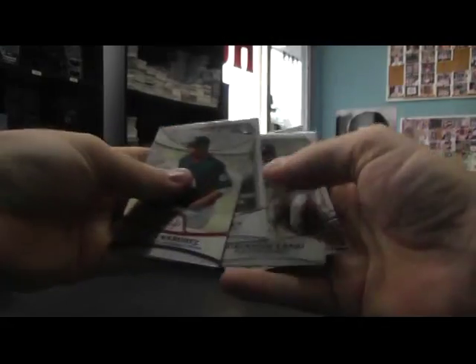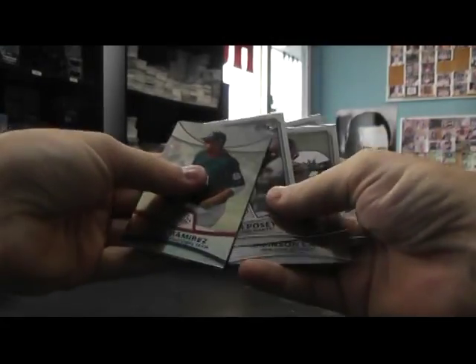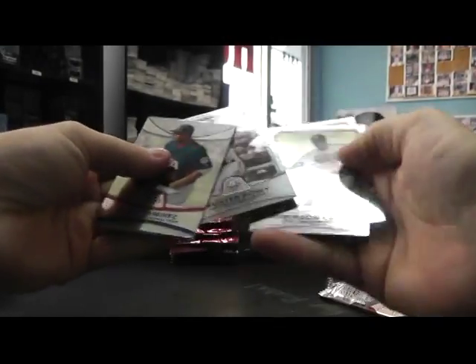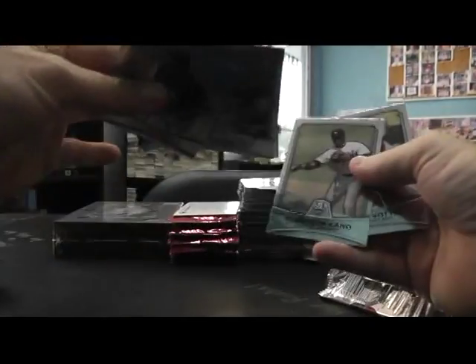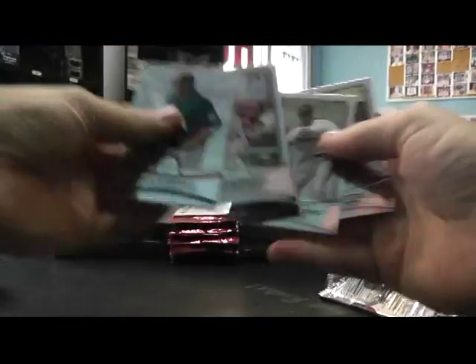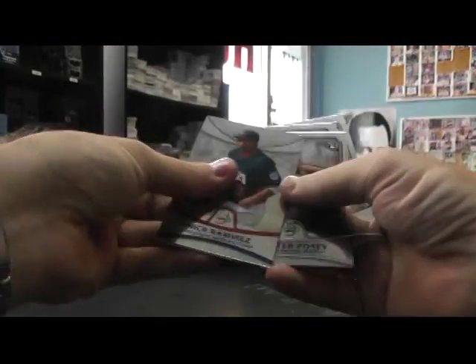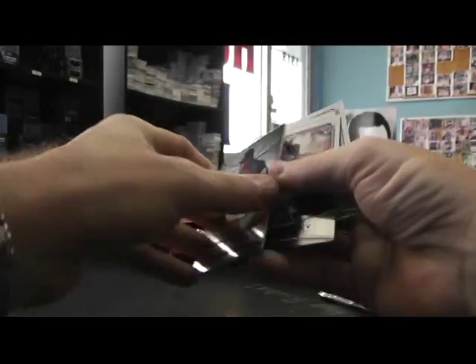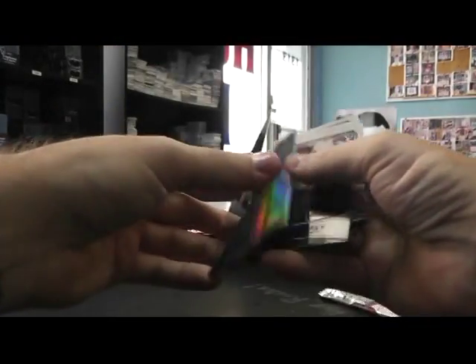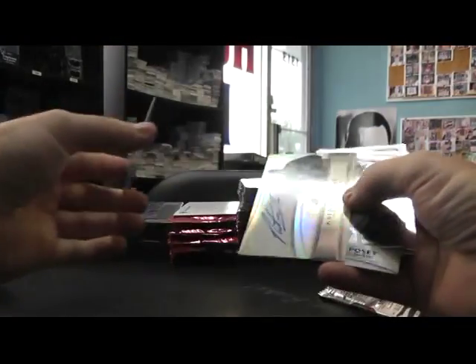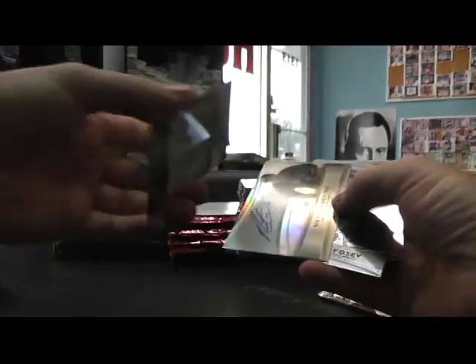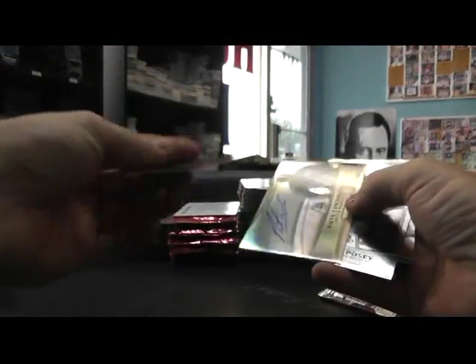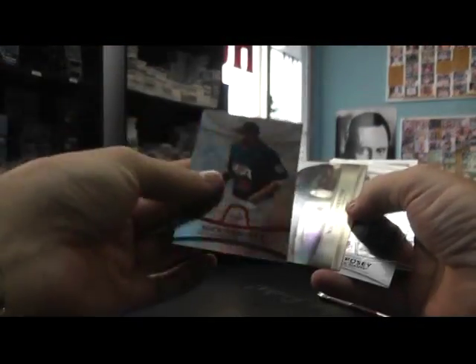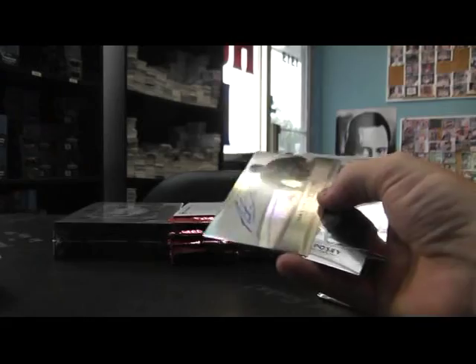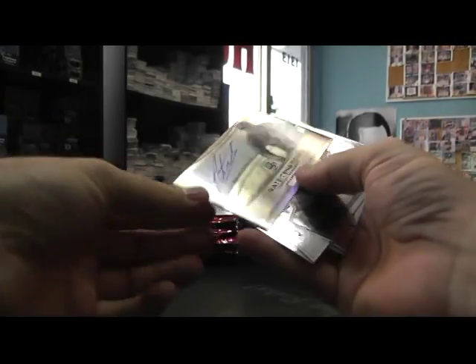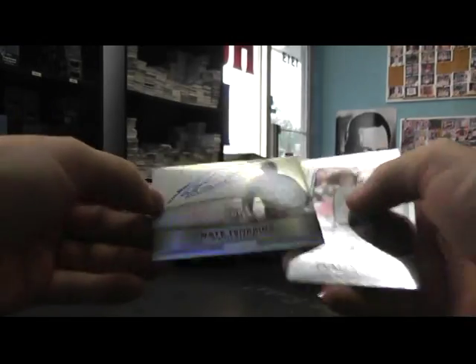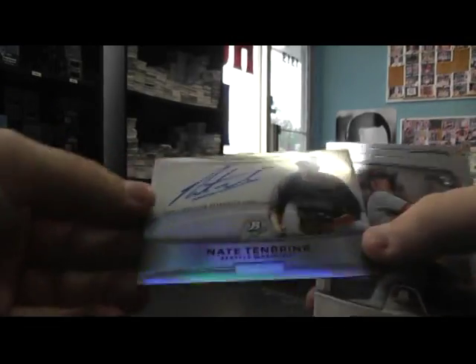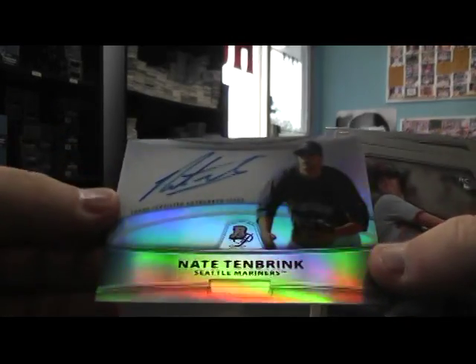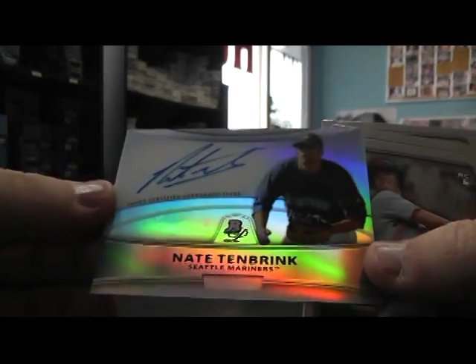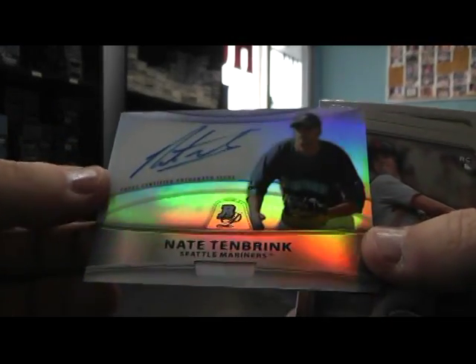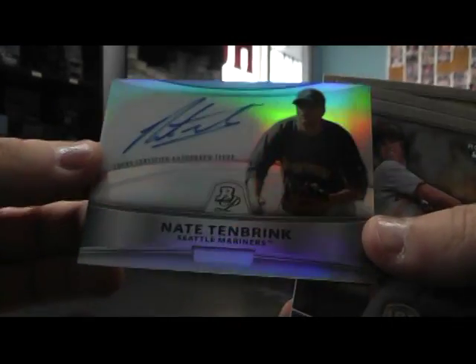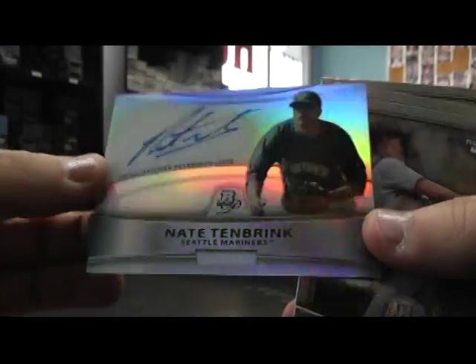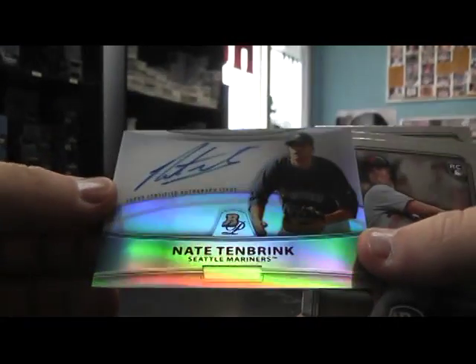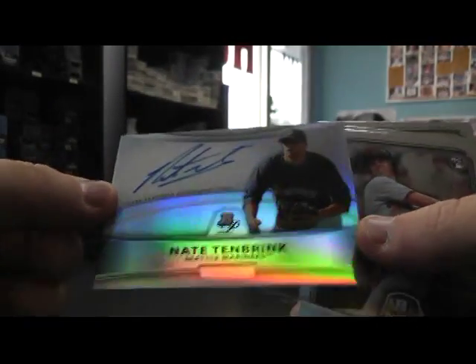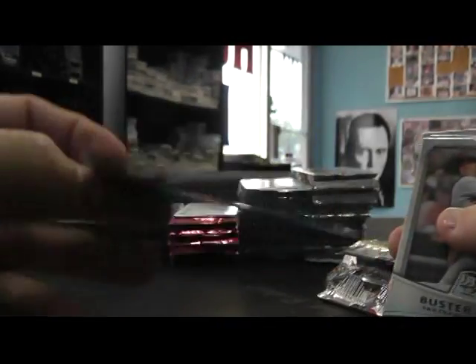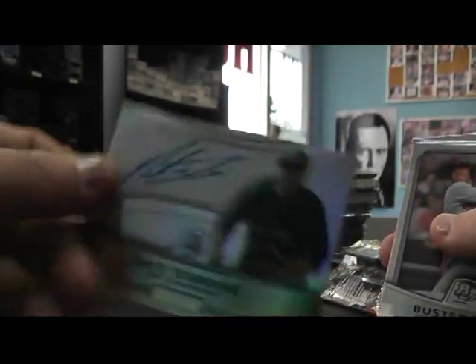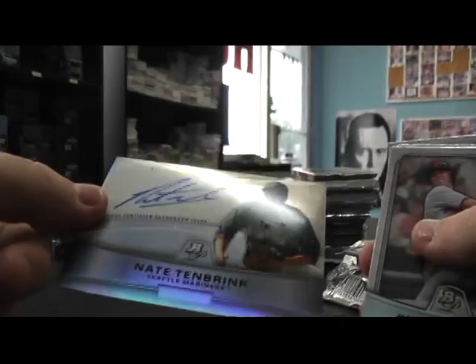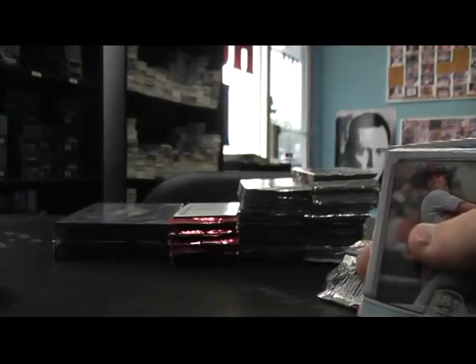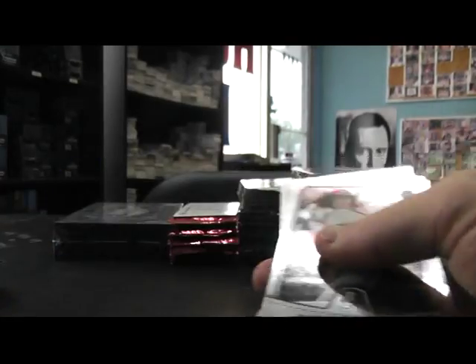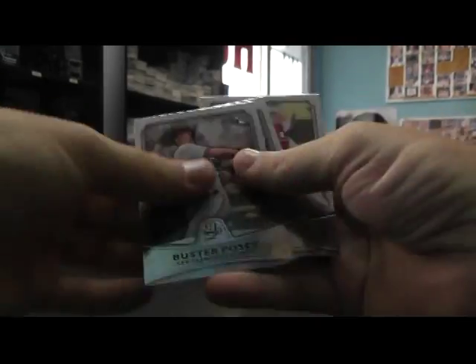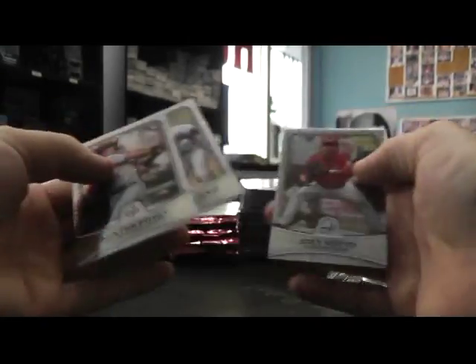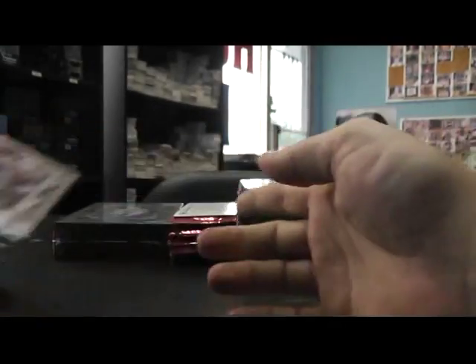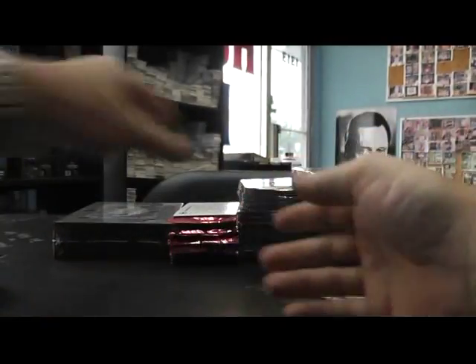Buster Posey. Looks like something's stuck — there it is. It was an autograph too. Nate Tenbrink autograph.